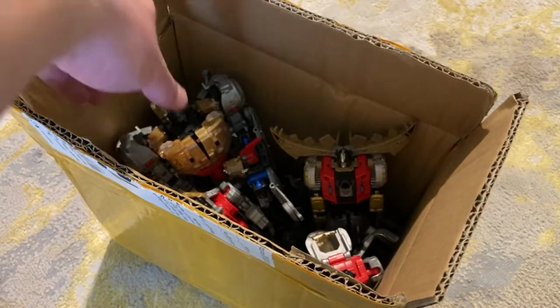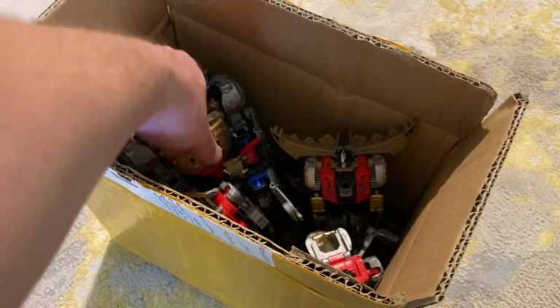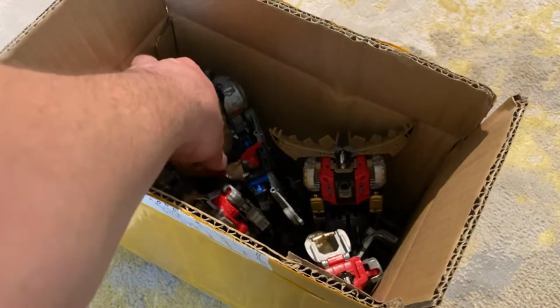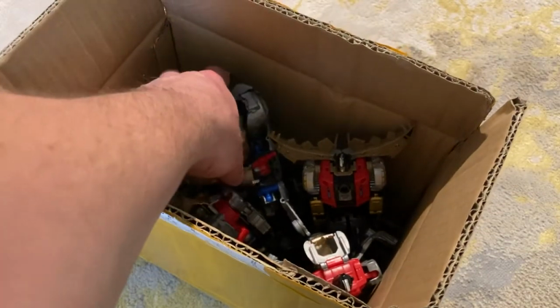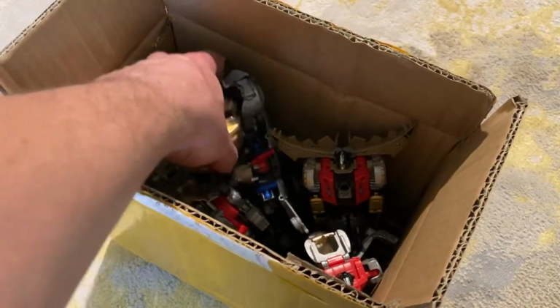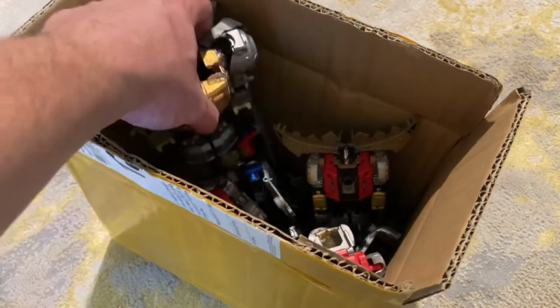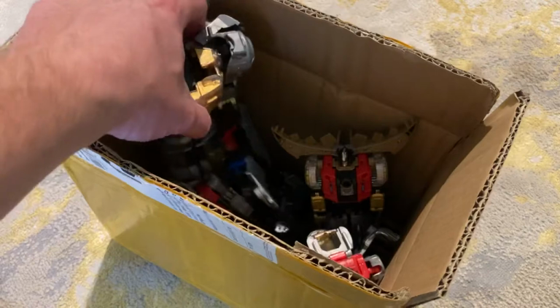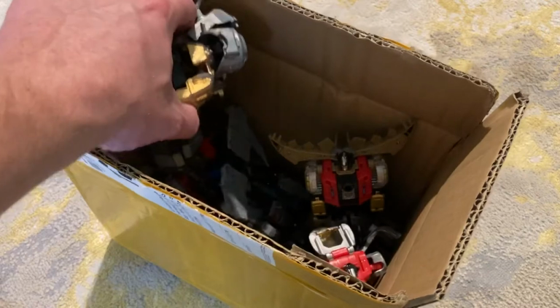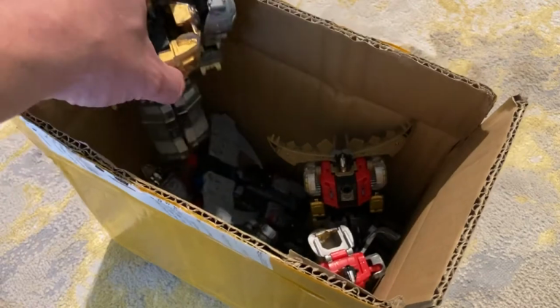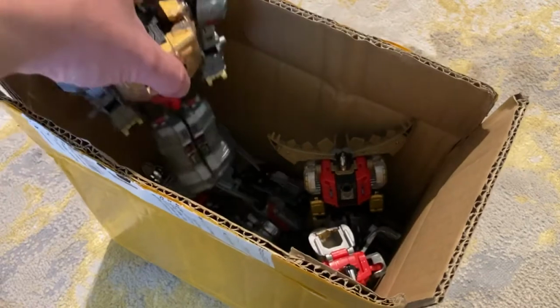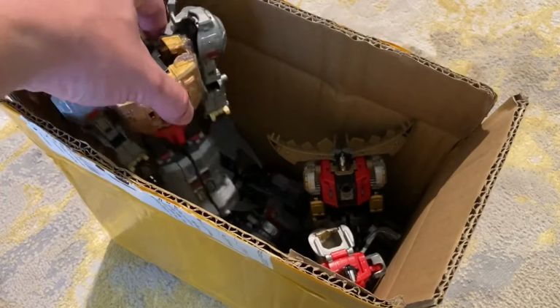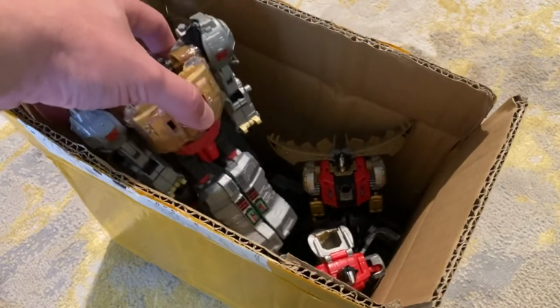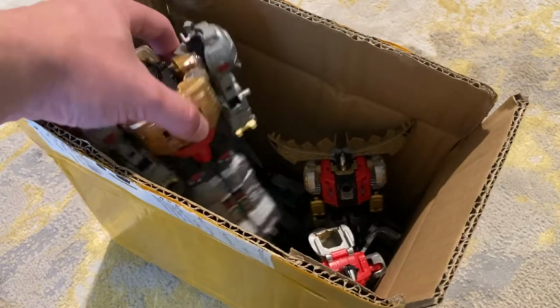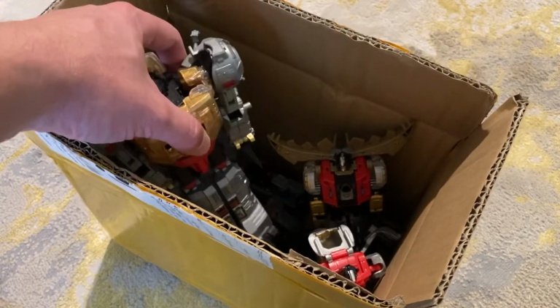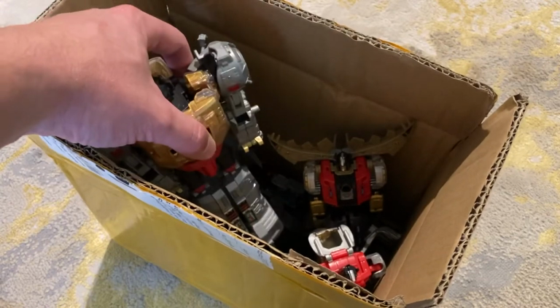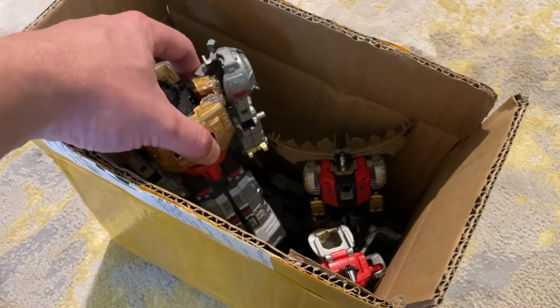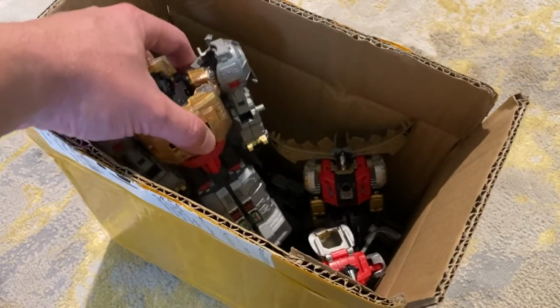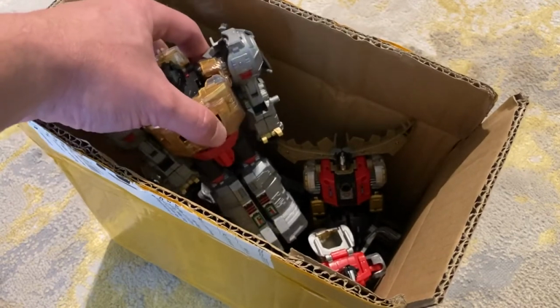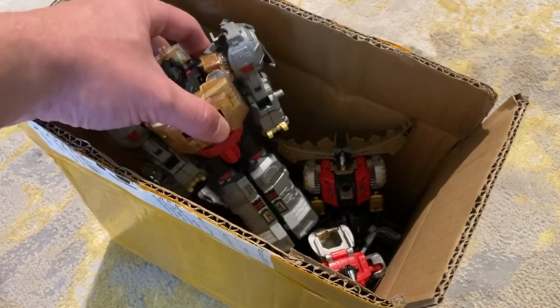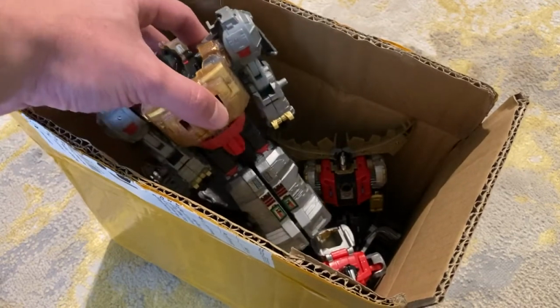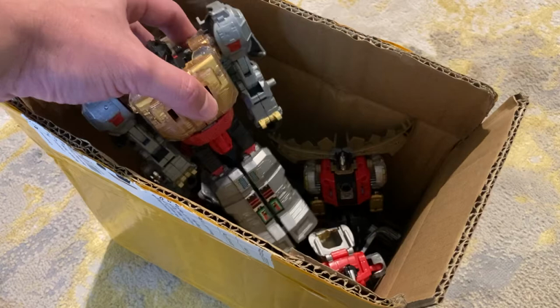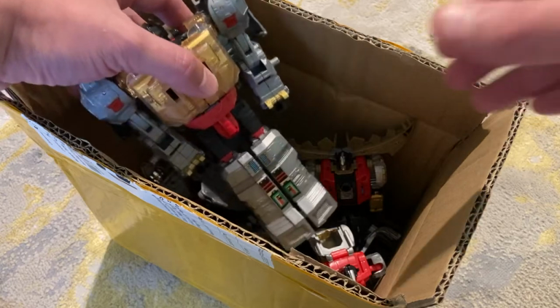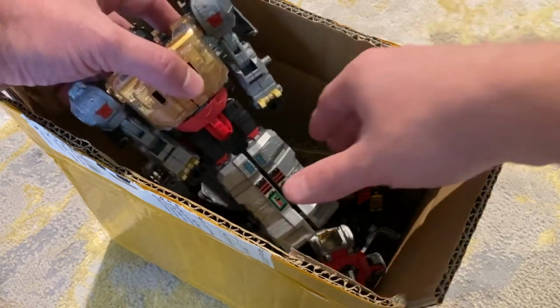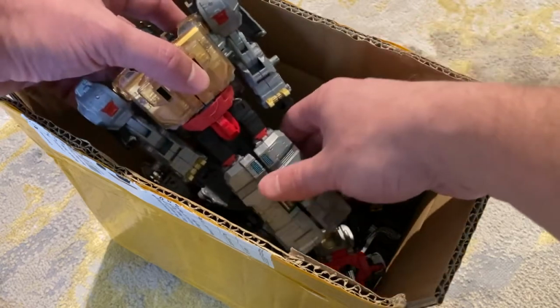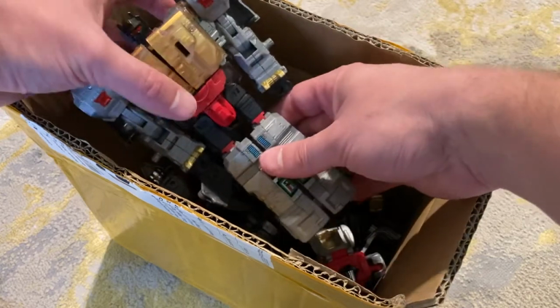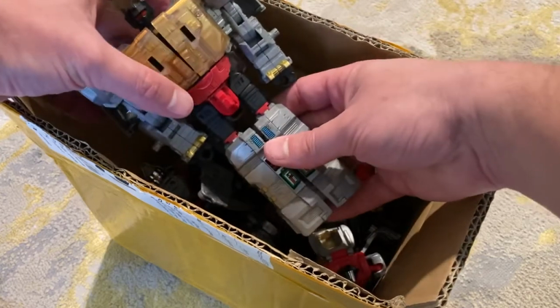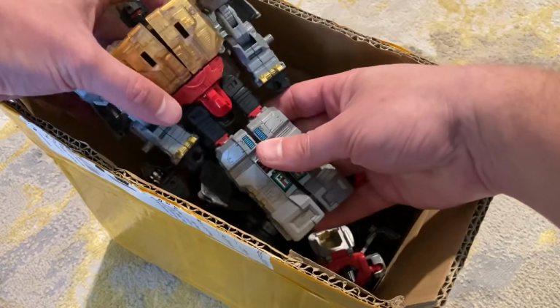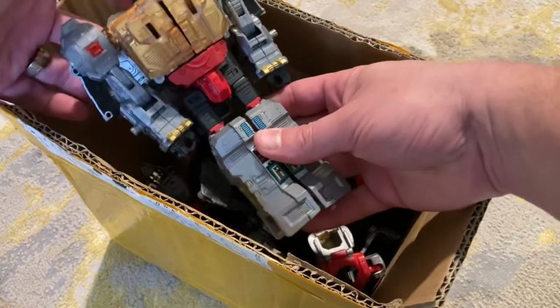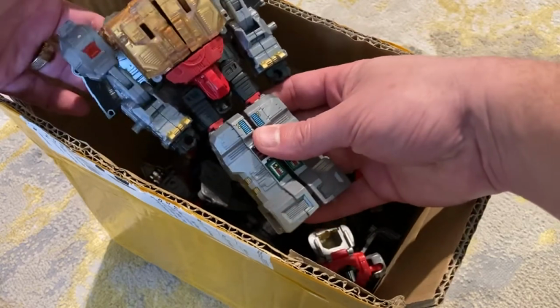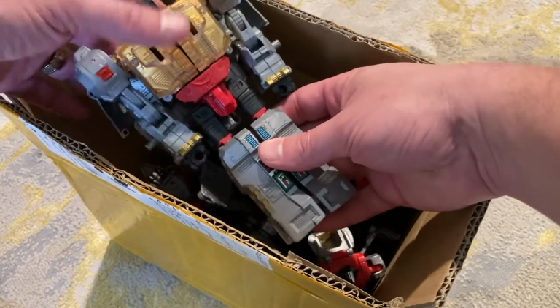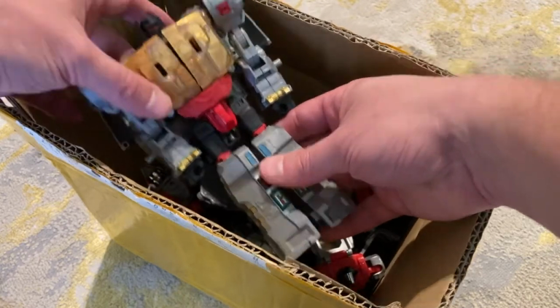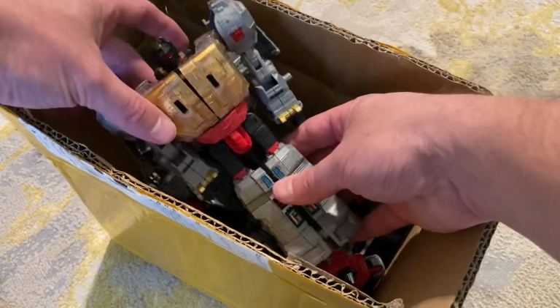I'd like to have the Dinobots themselves in the Transformer brand or Hasbro brand, but for Volcanicus I wanted this guy because it's so huge and posable.